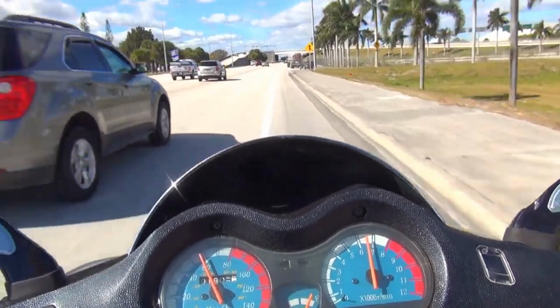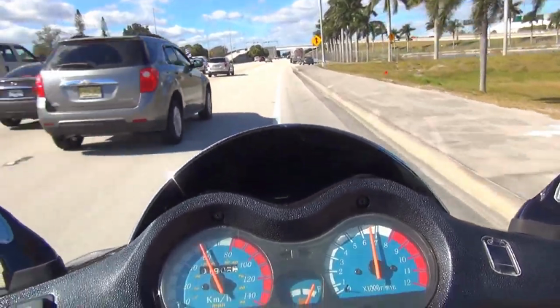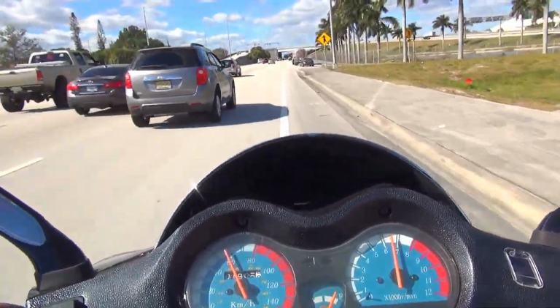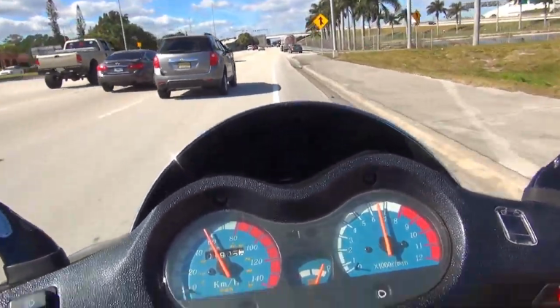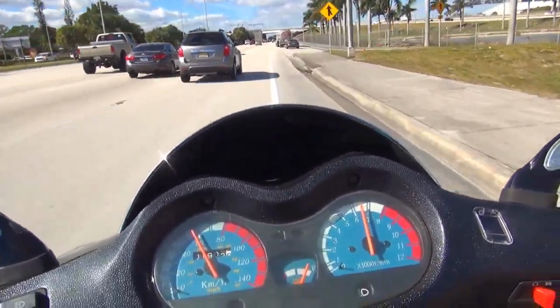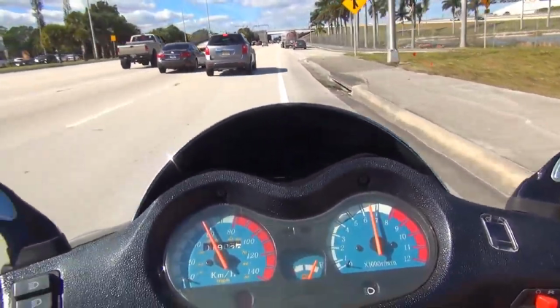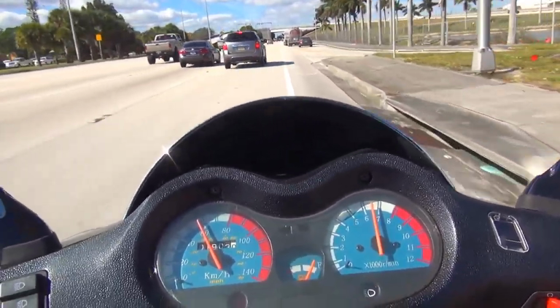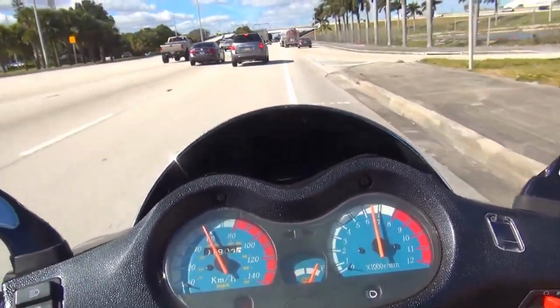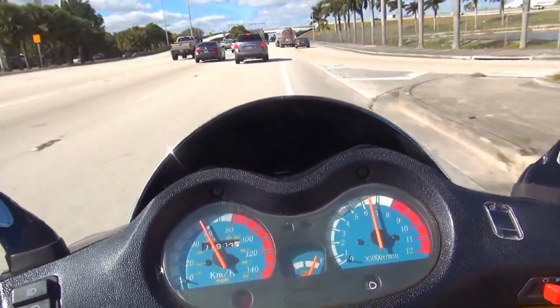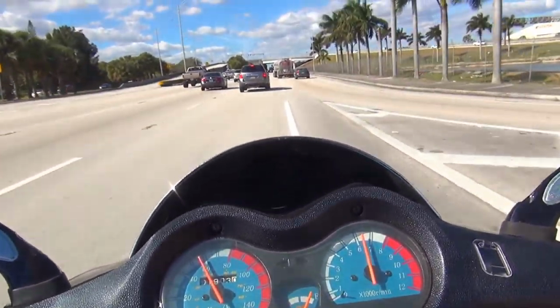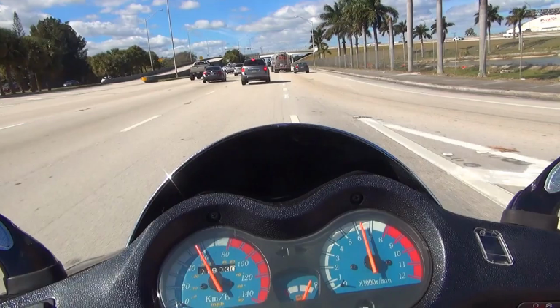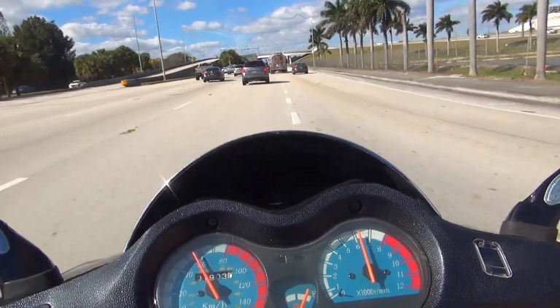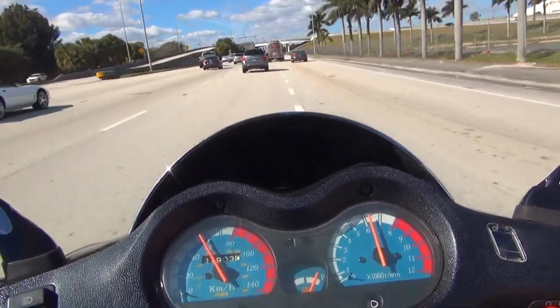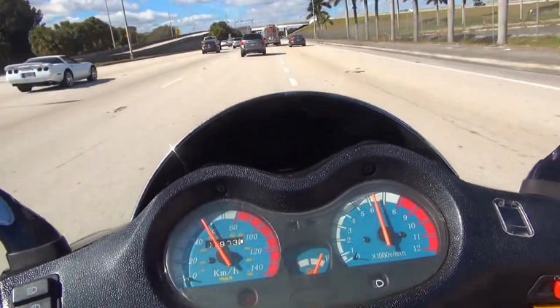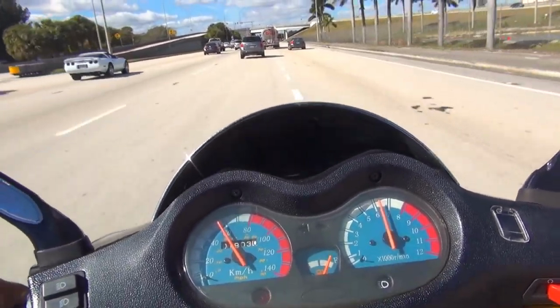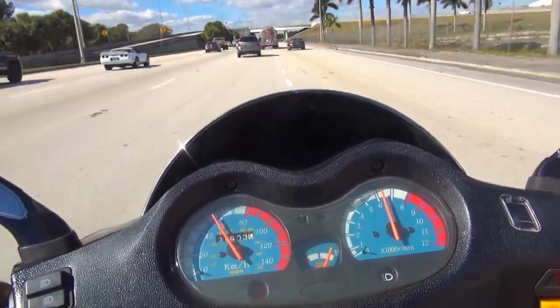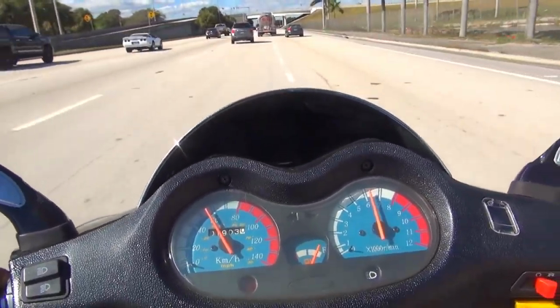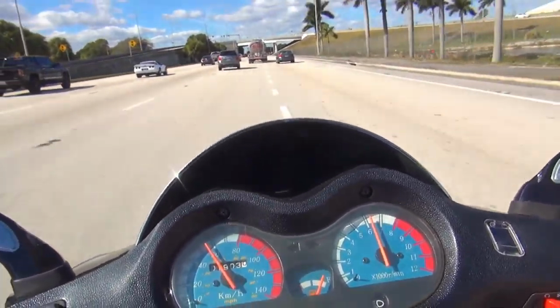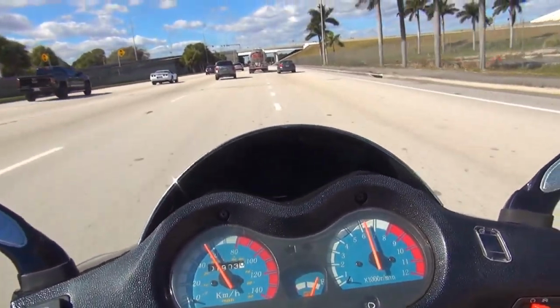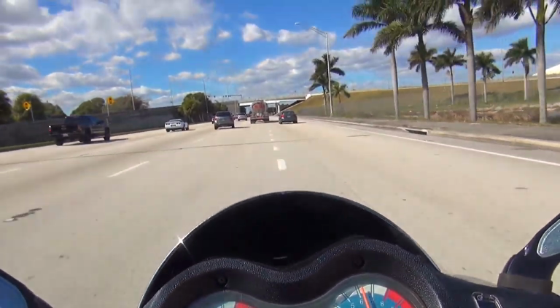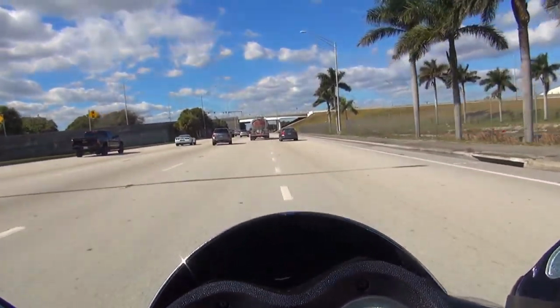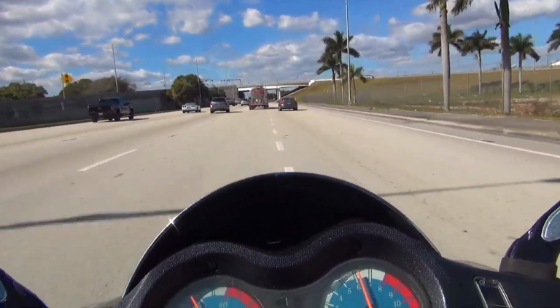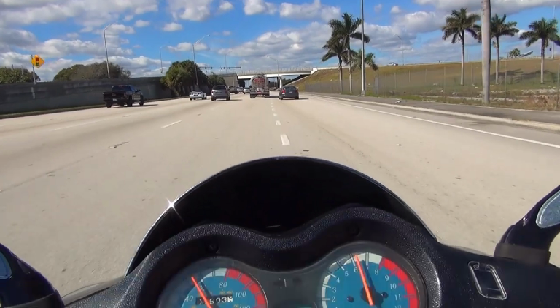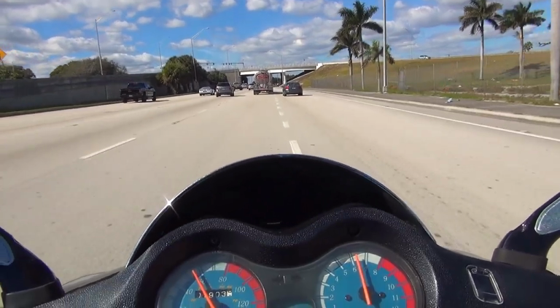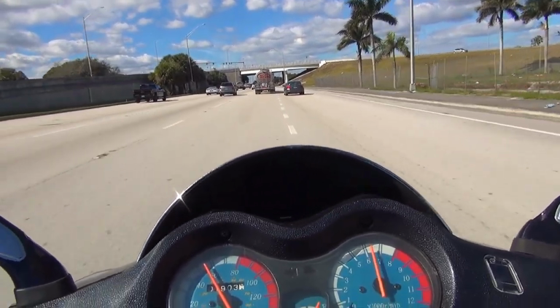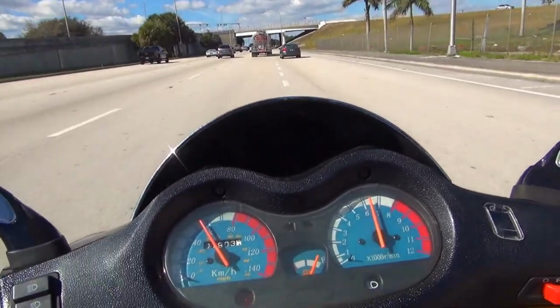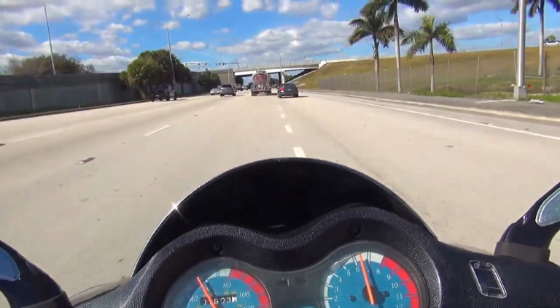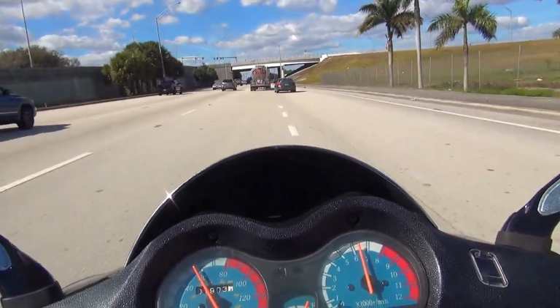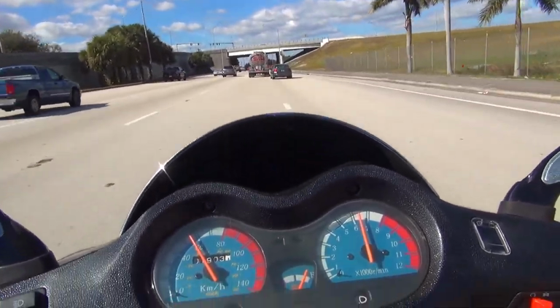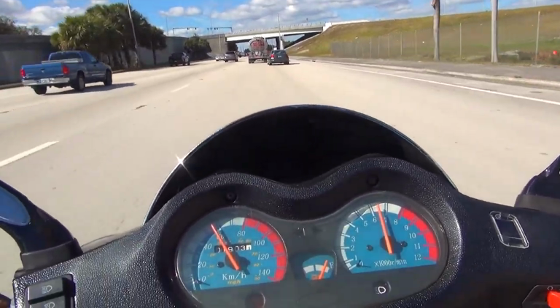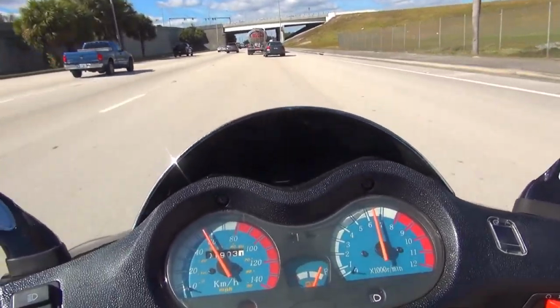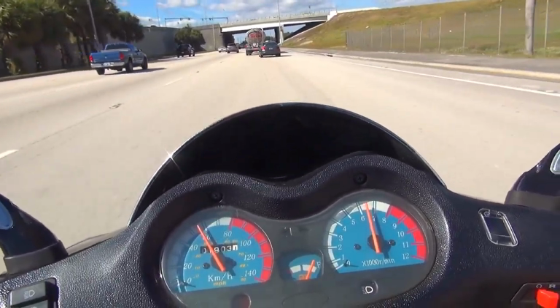I'm trying to stay a little more on the right side of the street because there's a lot of cars — lots of traffic. This is a very high-traffic road, so I don't really want to get too close to the other cars. It's very dangerous.